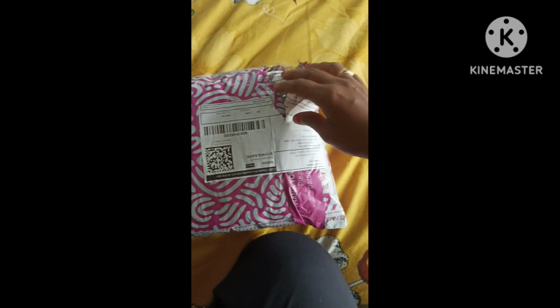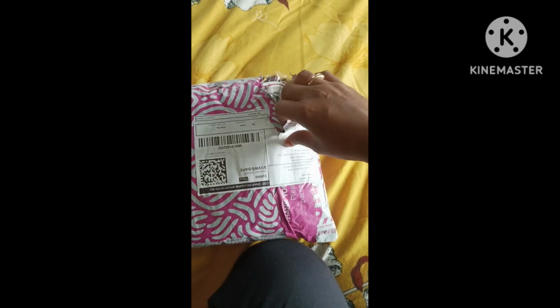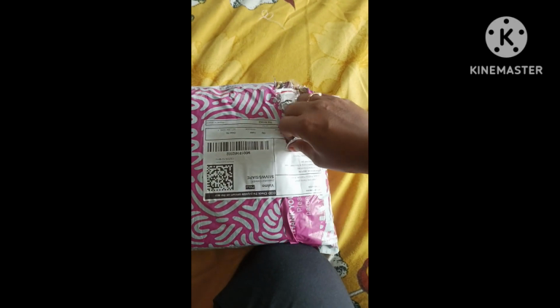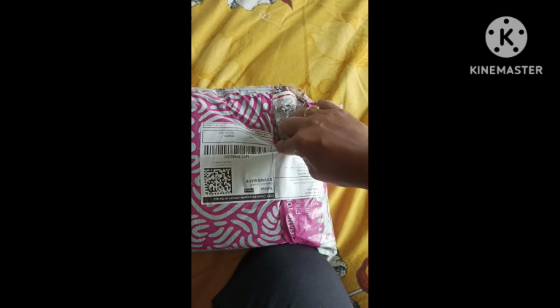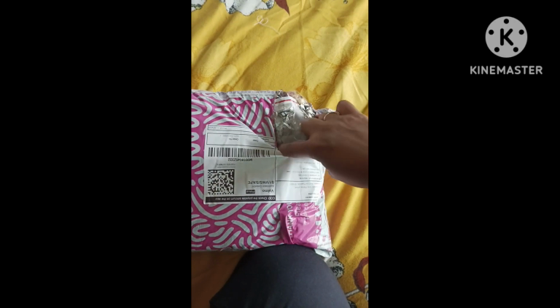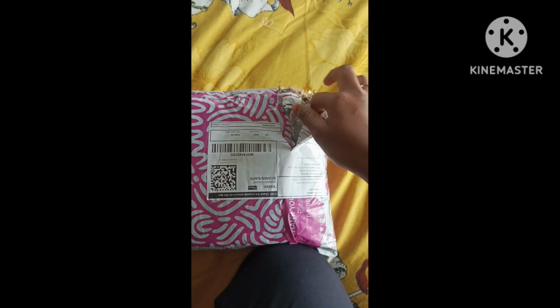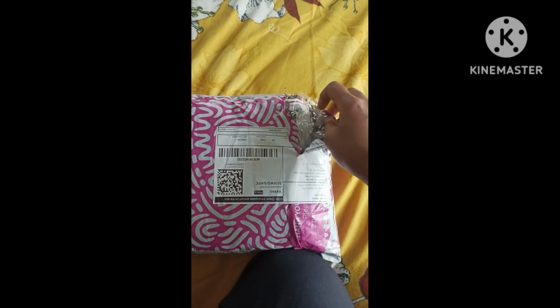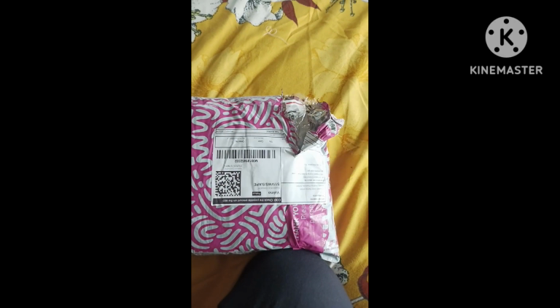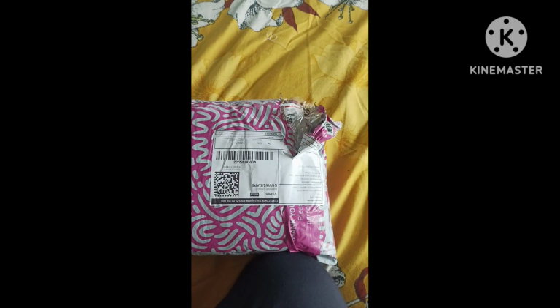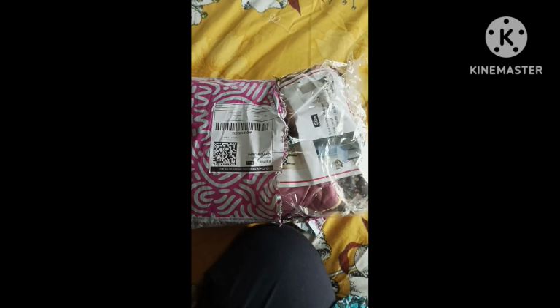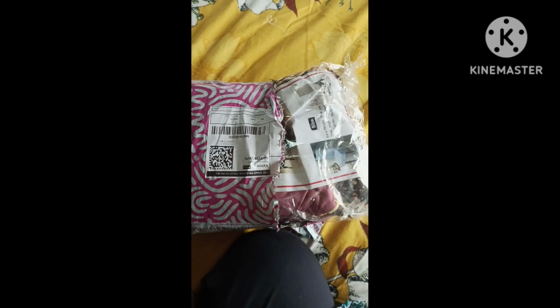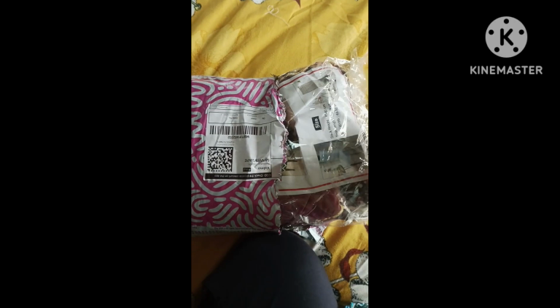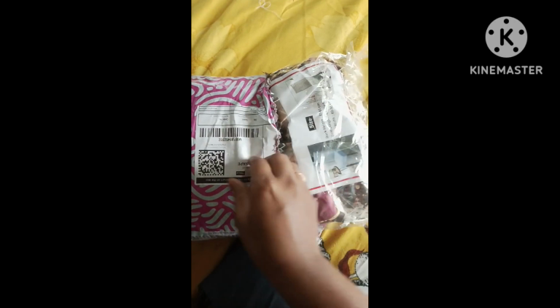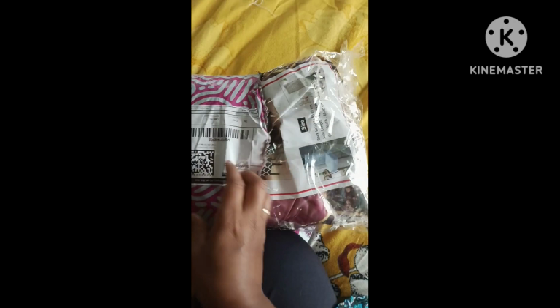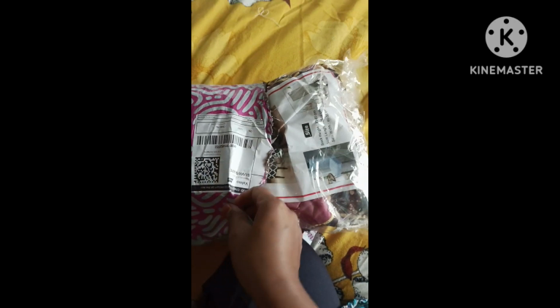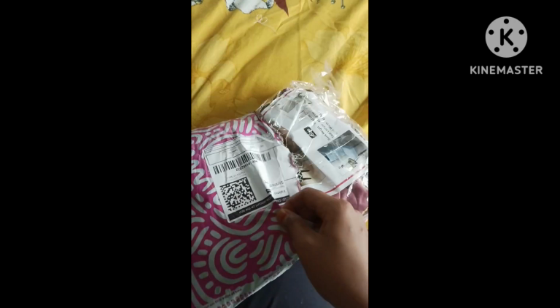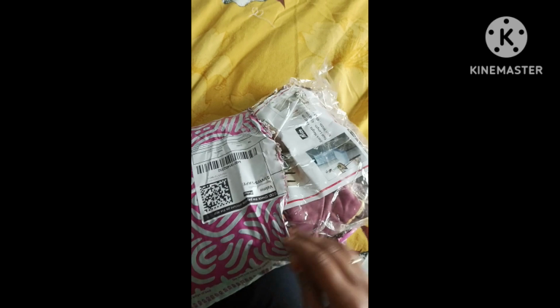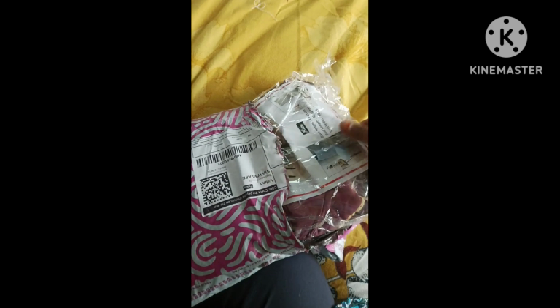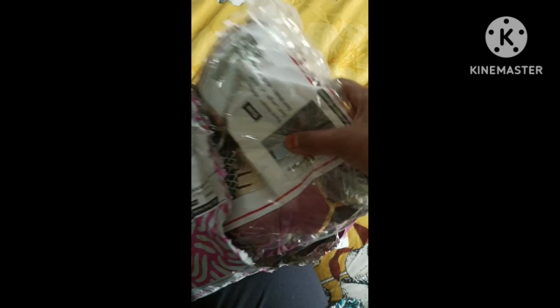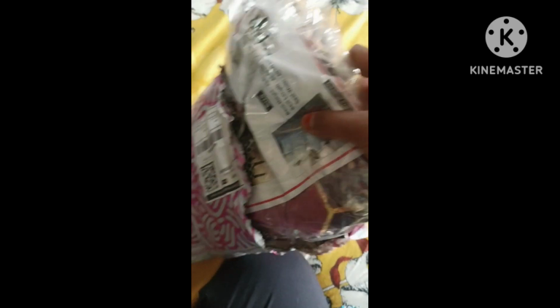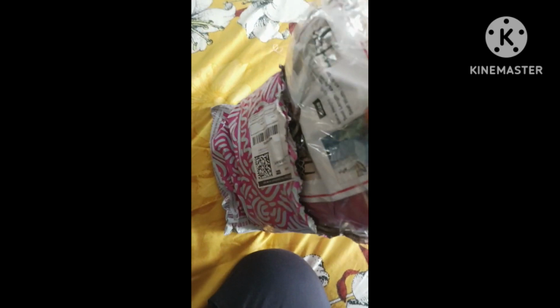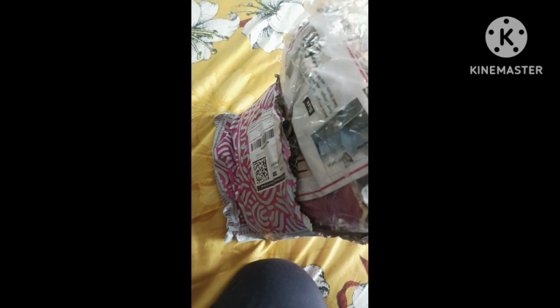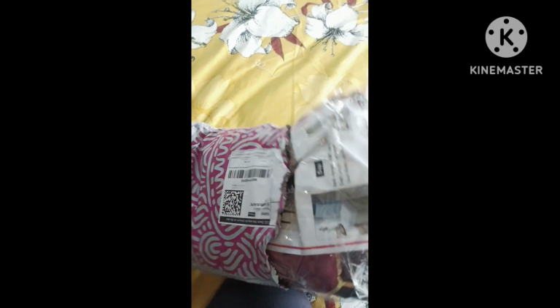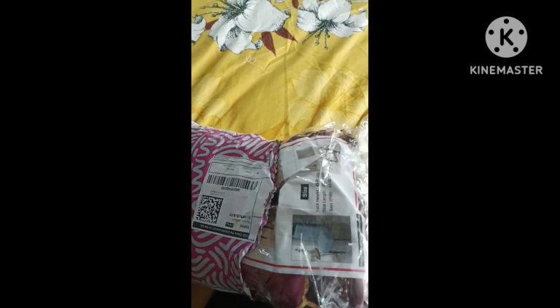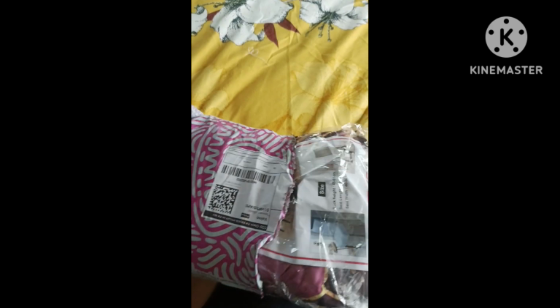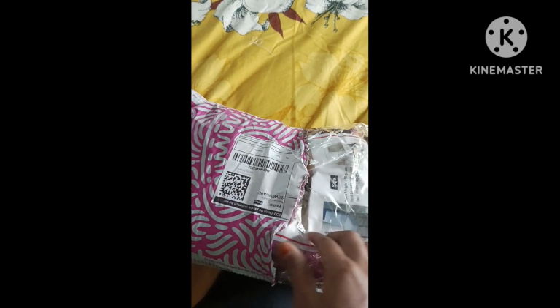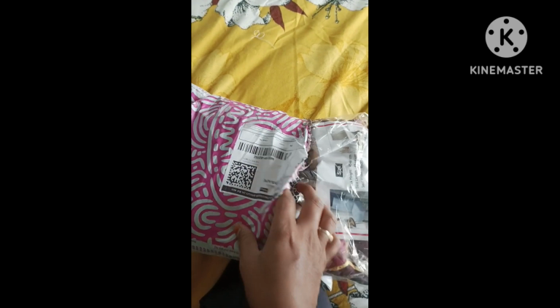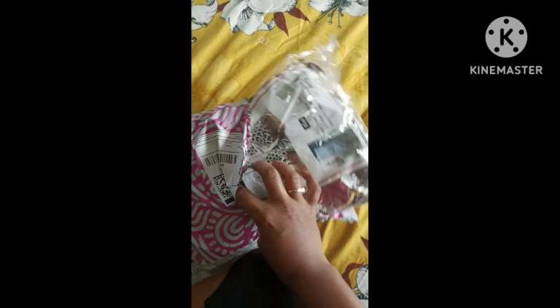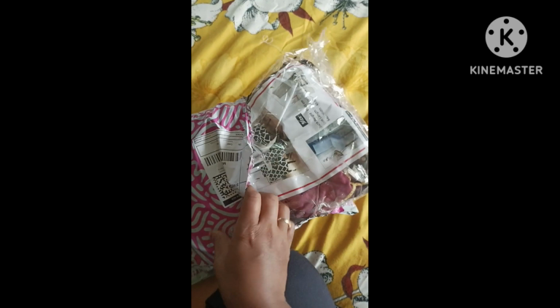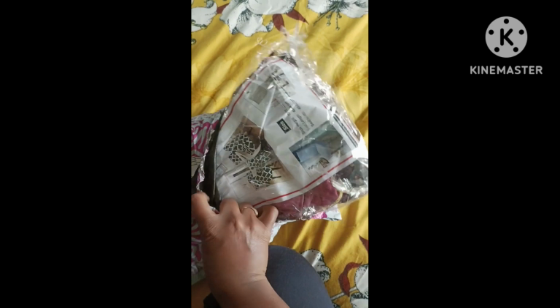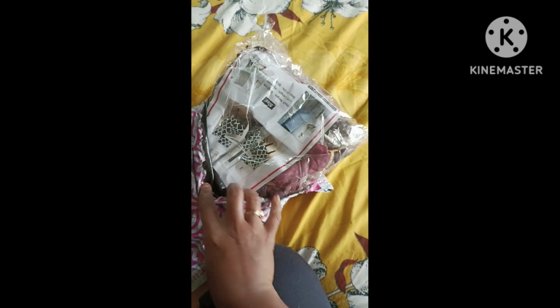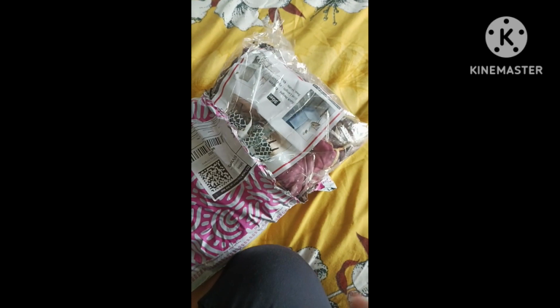Hi! Hello! Welcome back to my channel. Please check out our dining table. We made an online cover that was made for the dining table. We purchased the dining table.